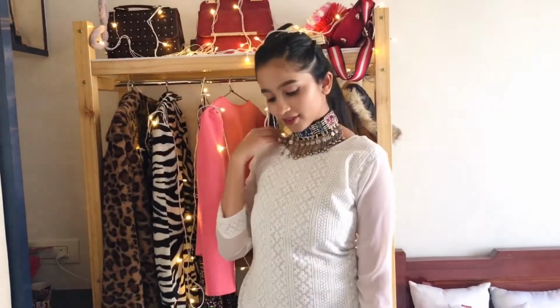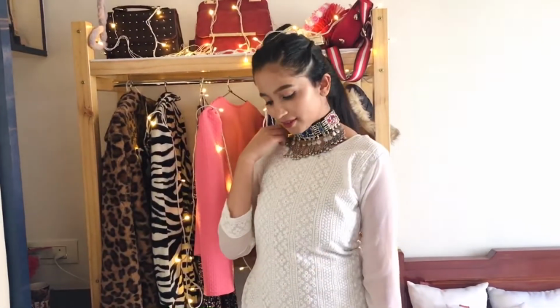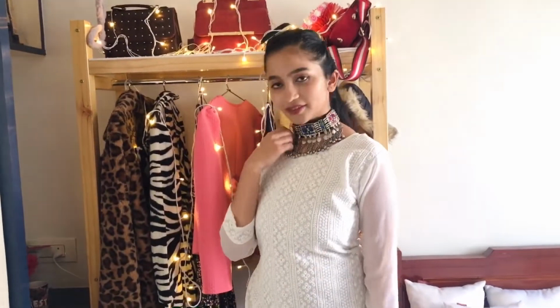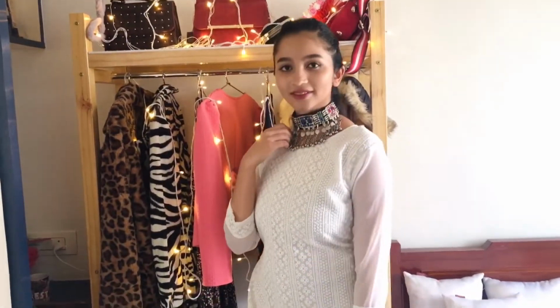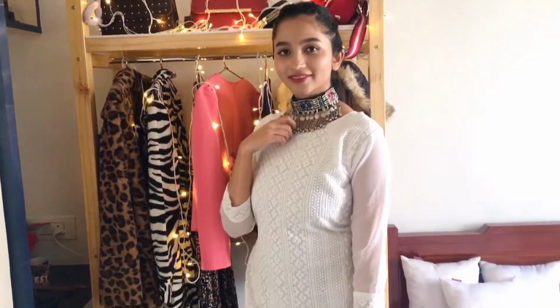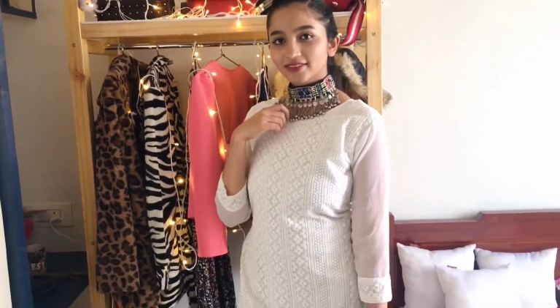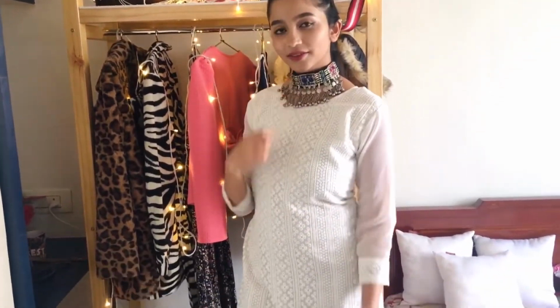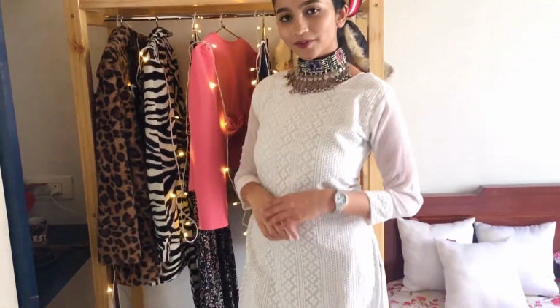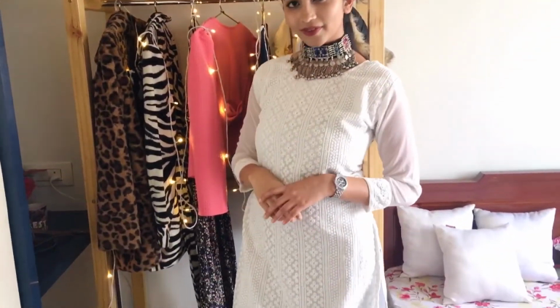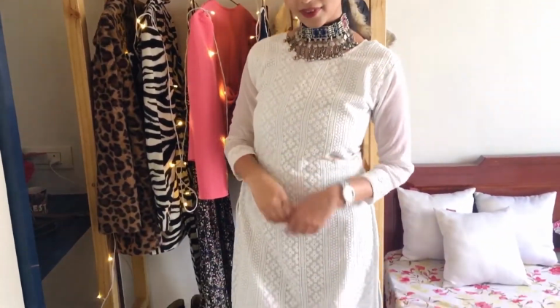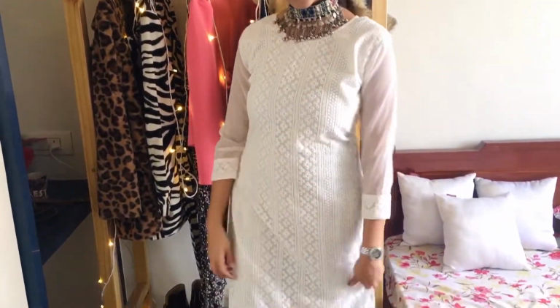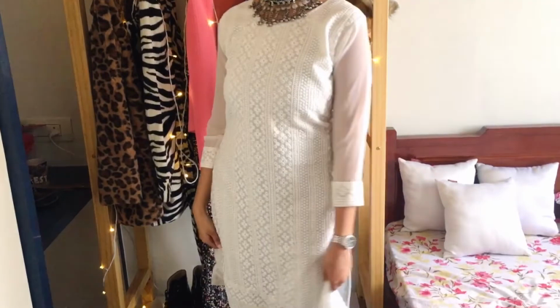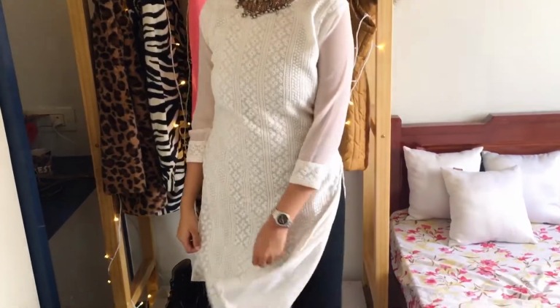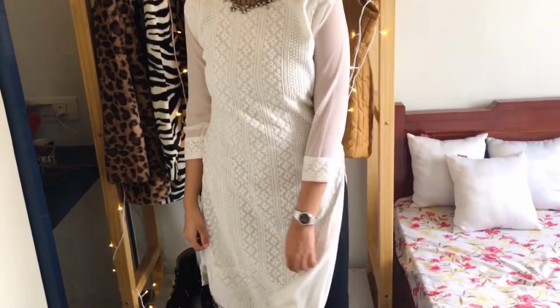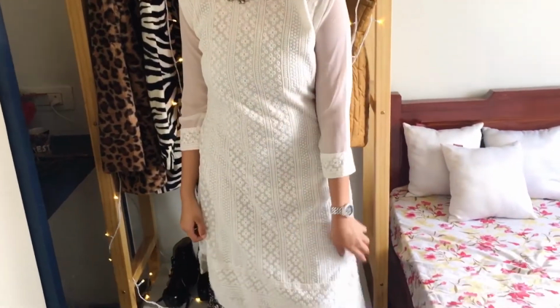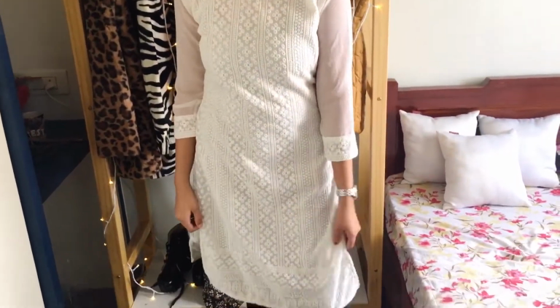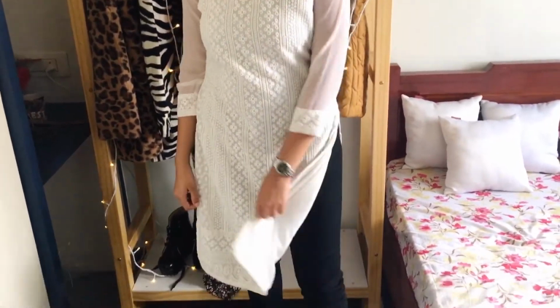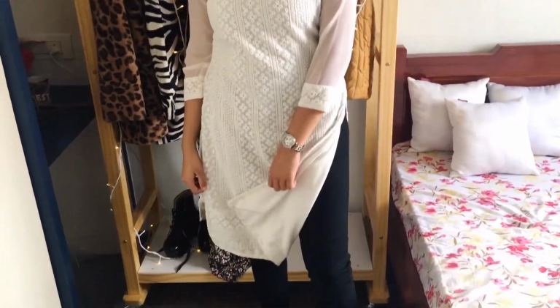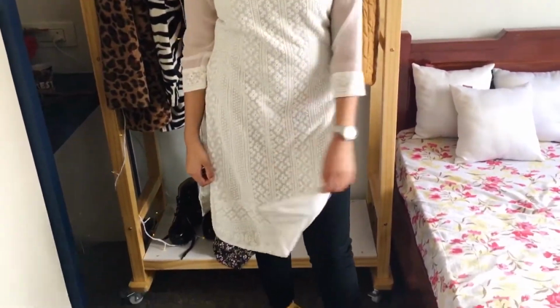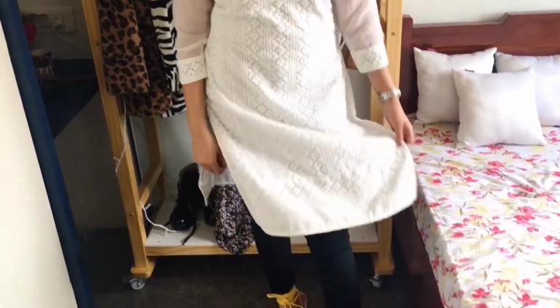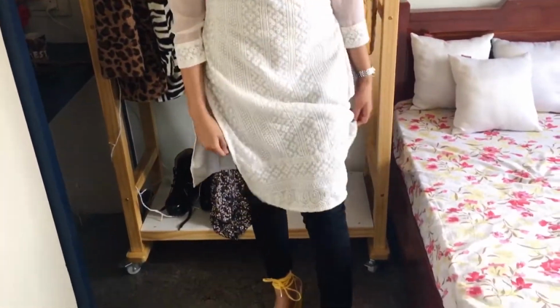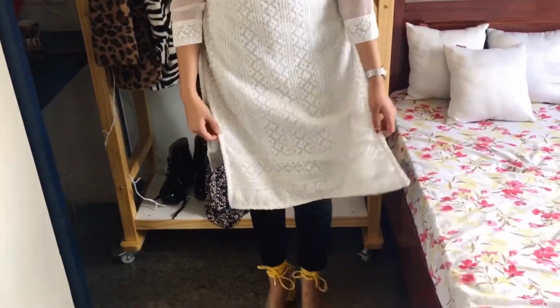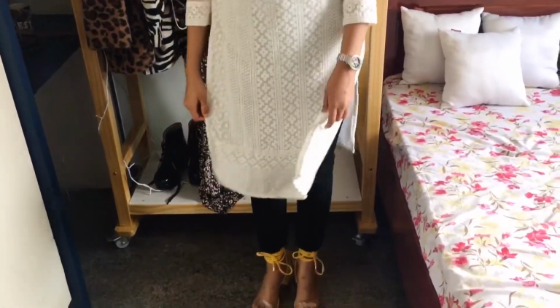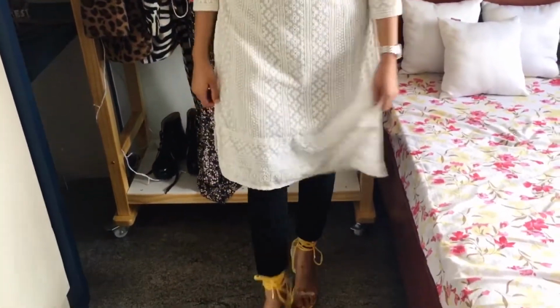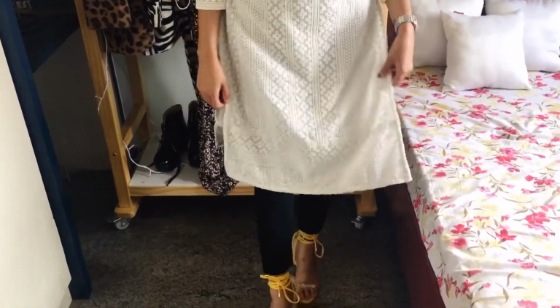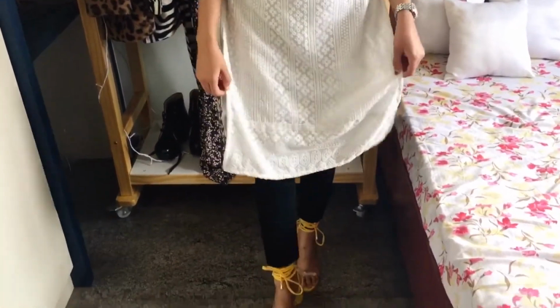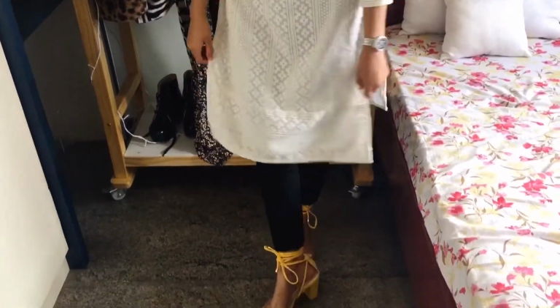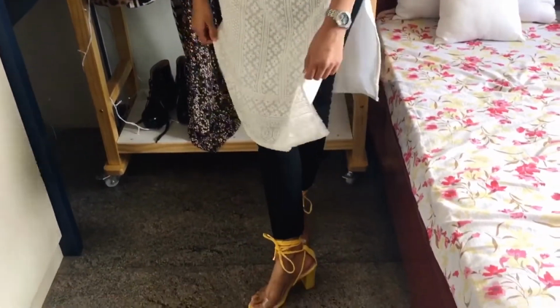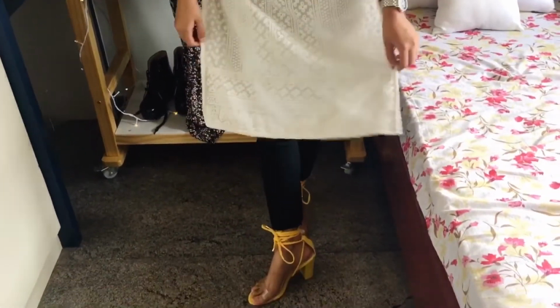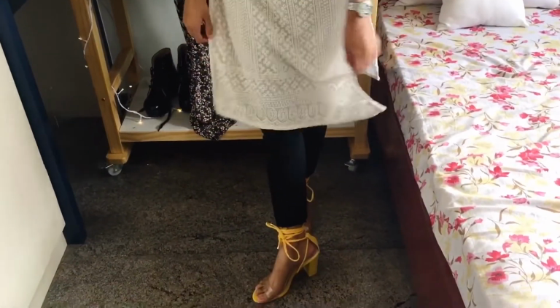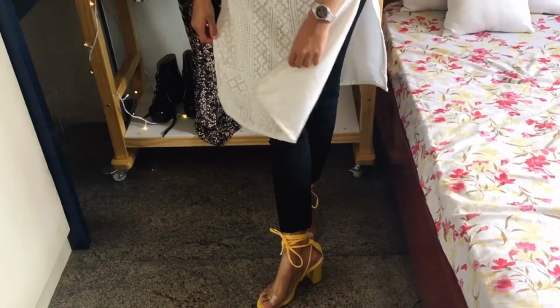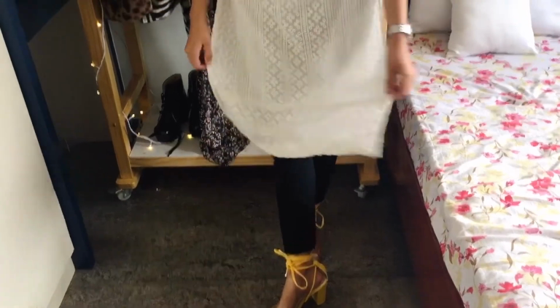I've worn block heels. Want to know where I got these from? Watch my previous Amazon haul video — I will link them in the description box below.